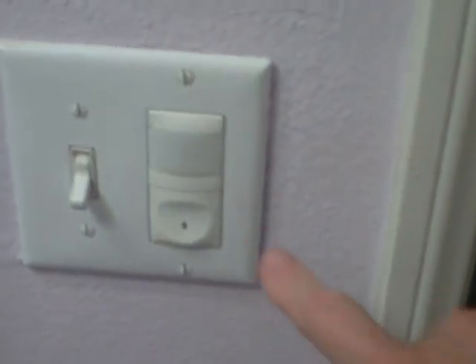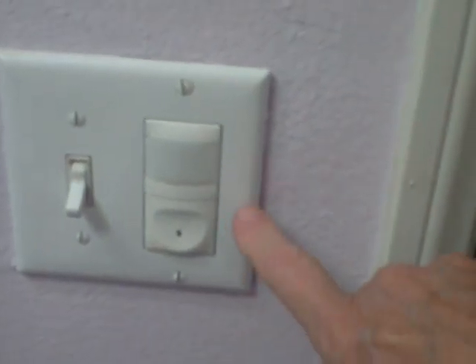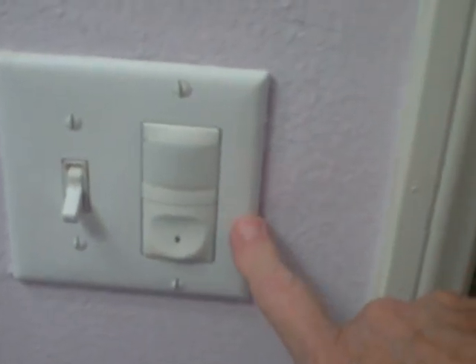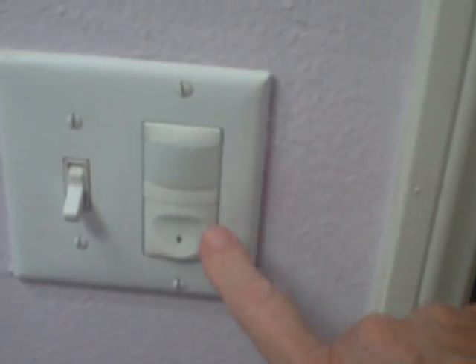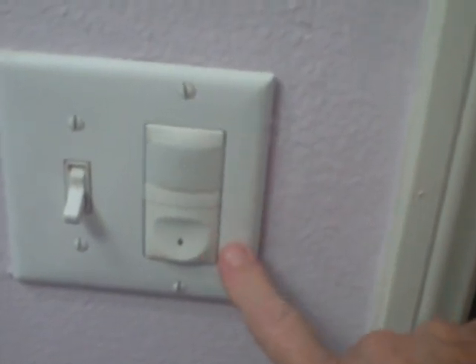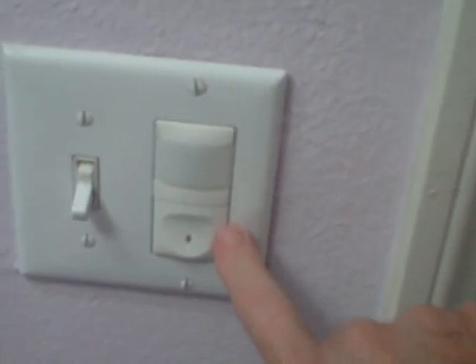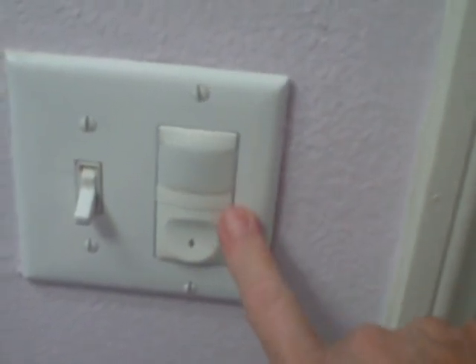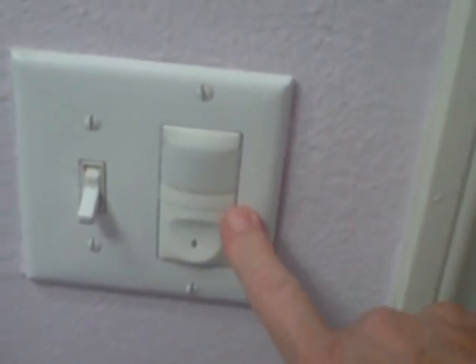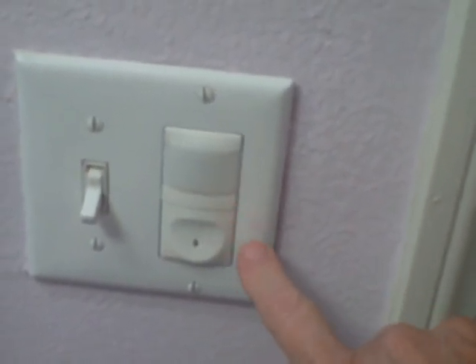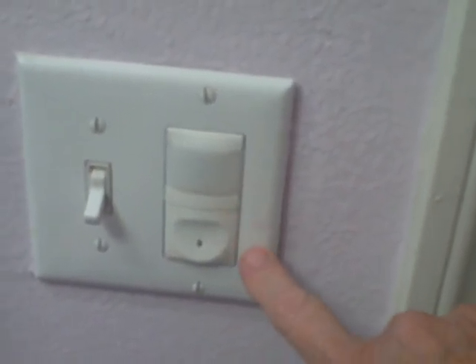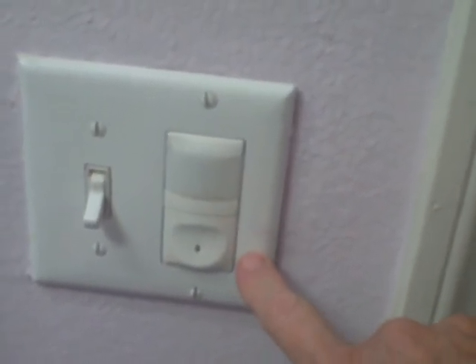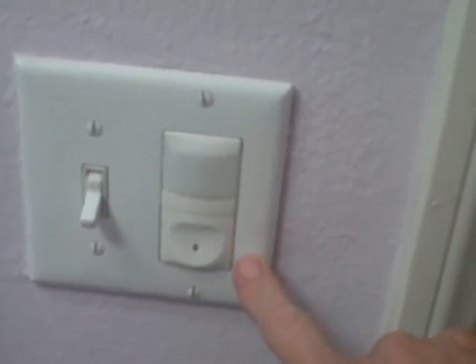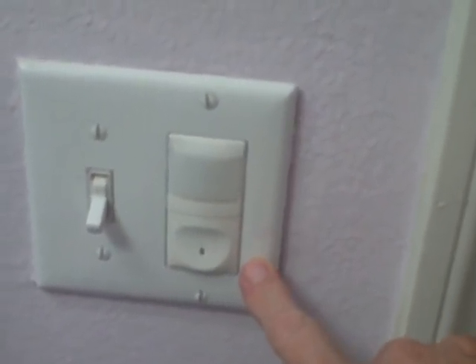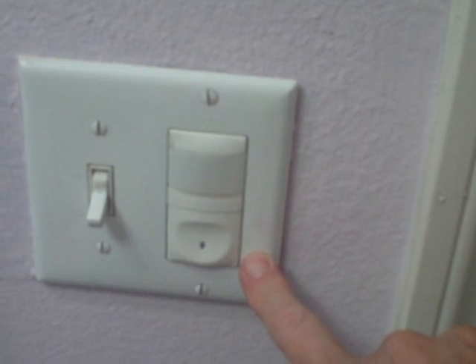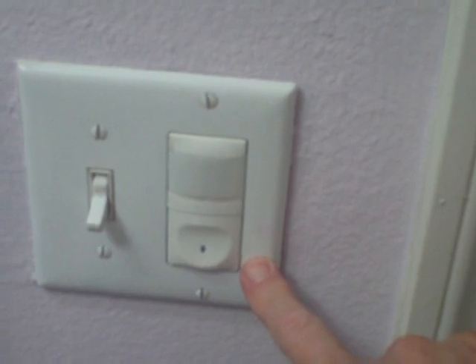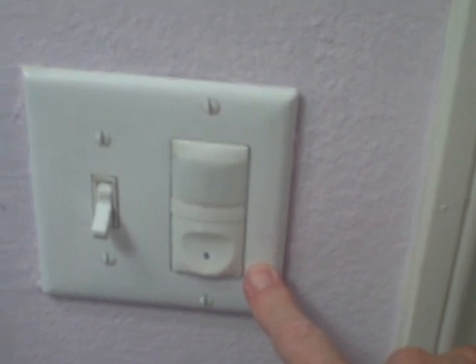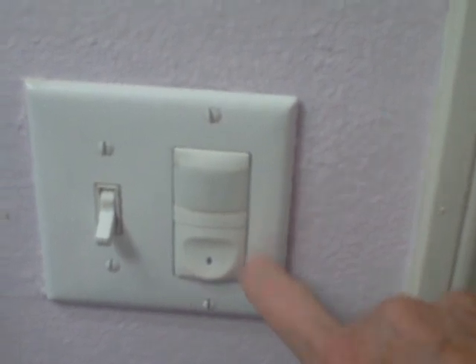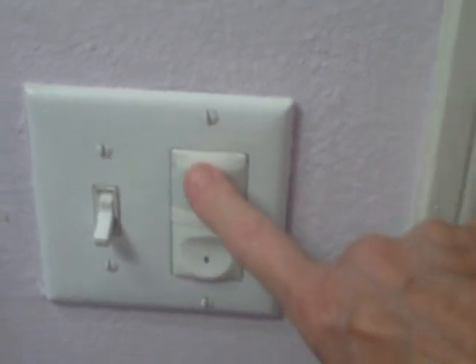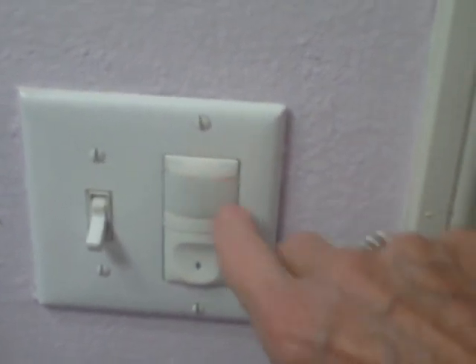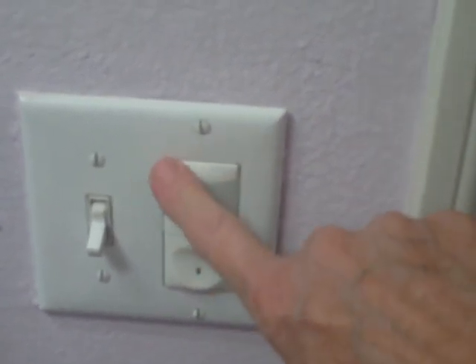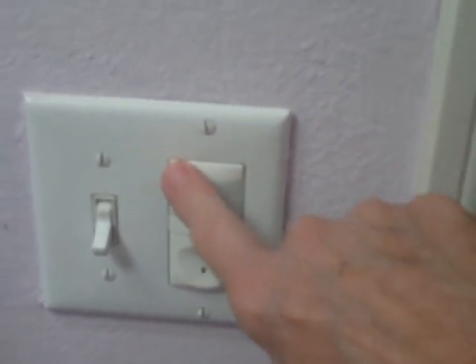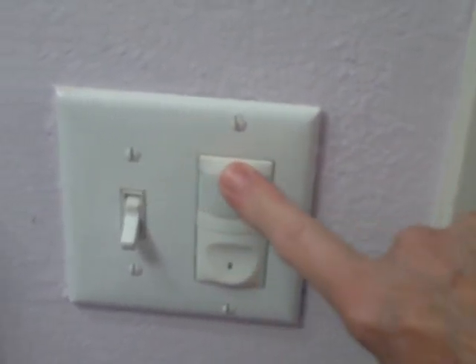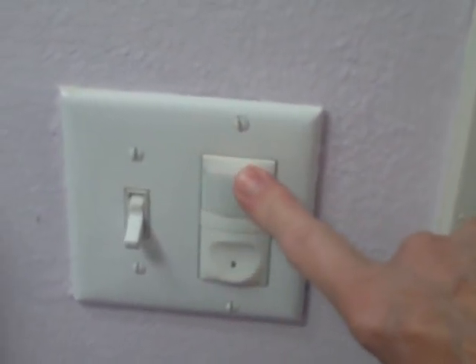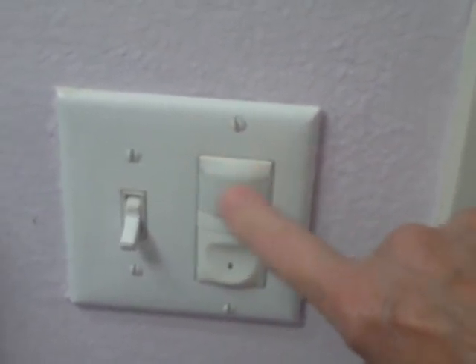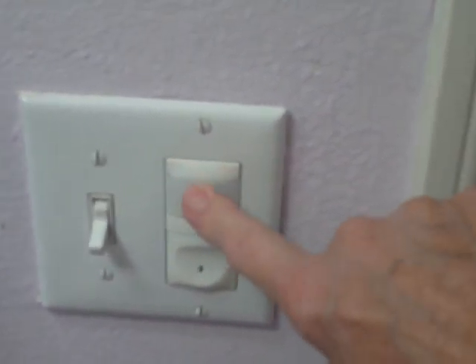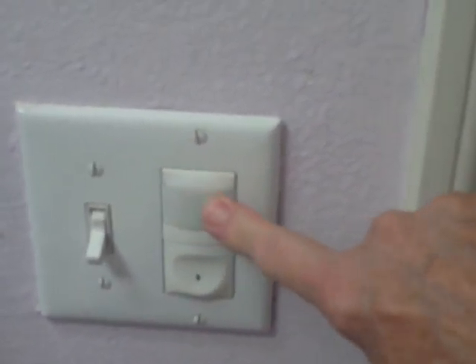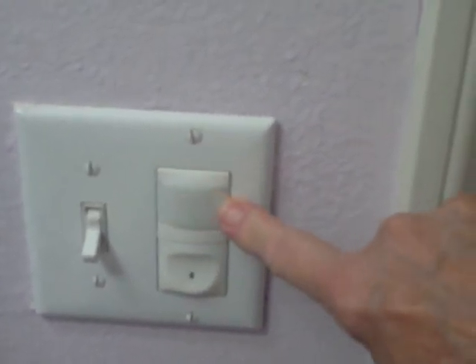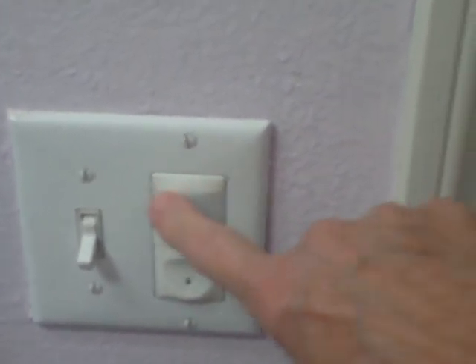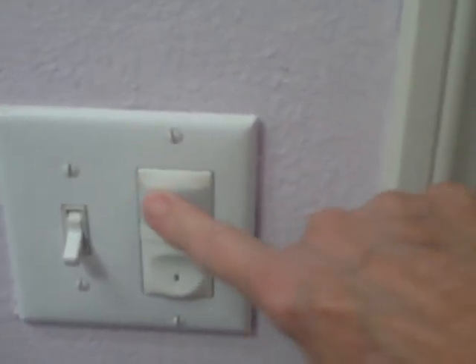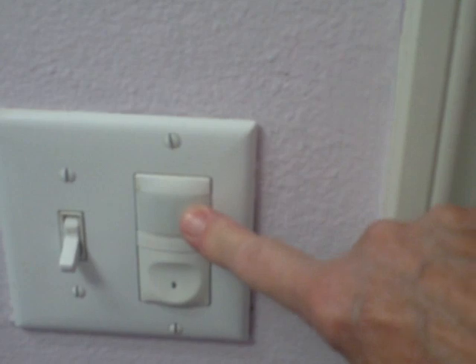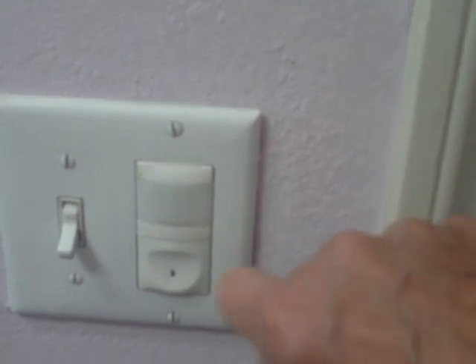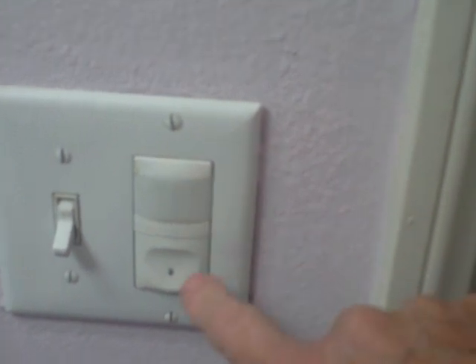Does anyone know how this type of light switch works? Maybe it's a sensor — I'm not sure.